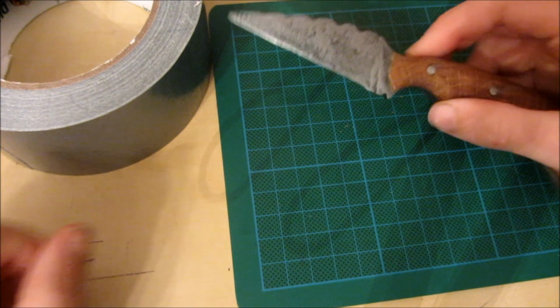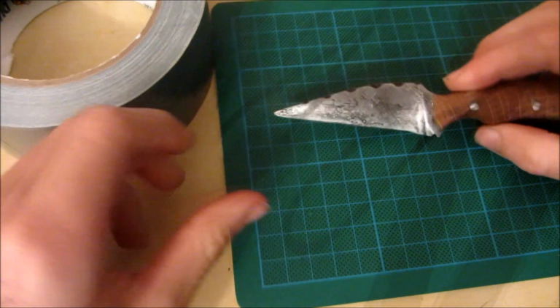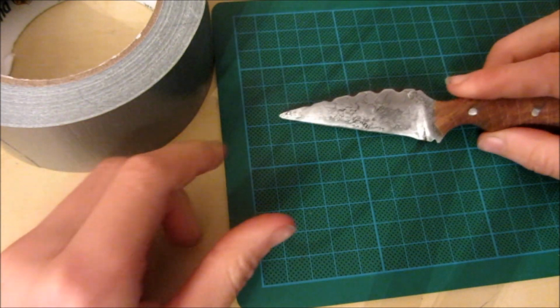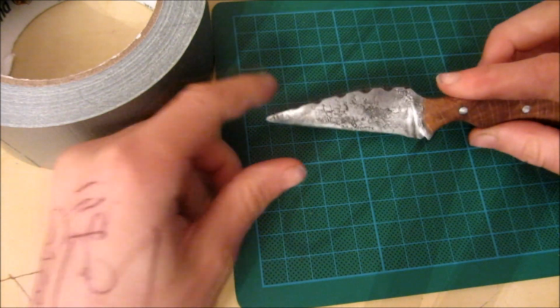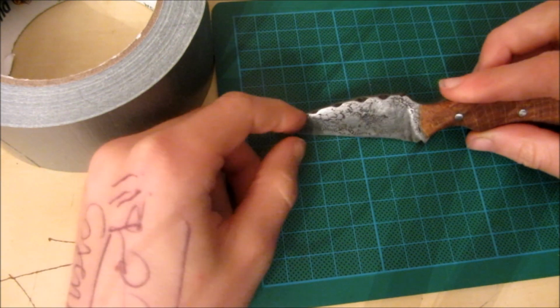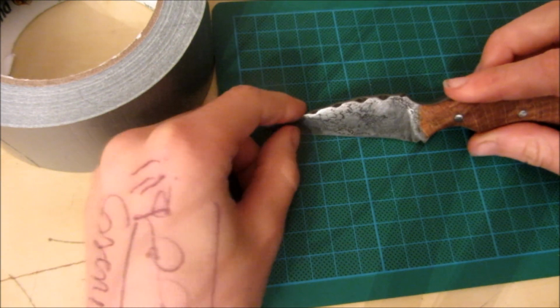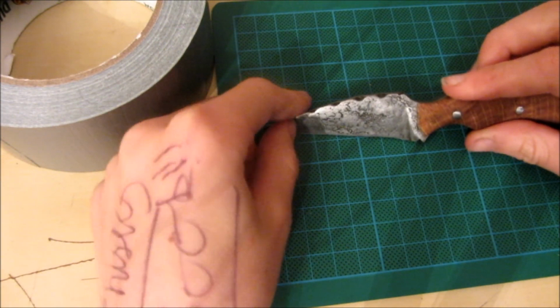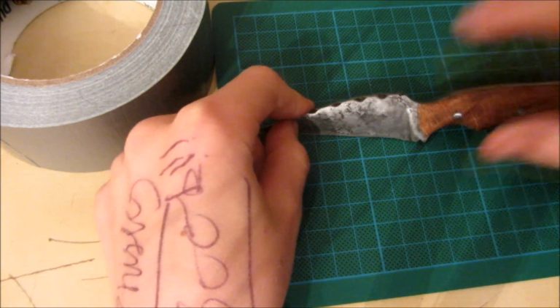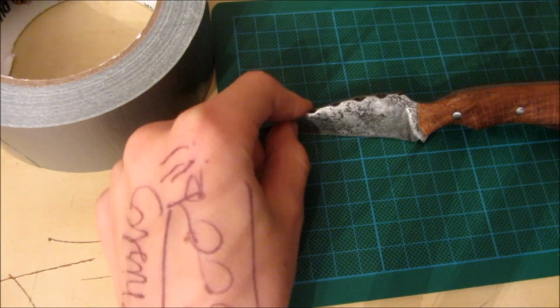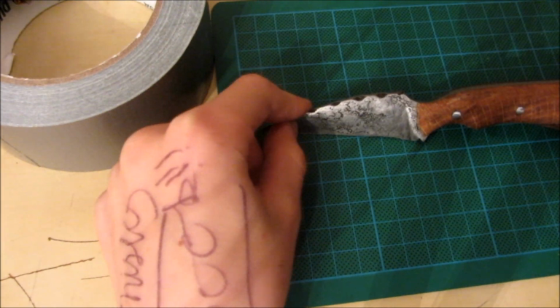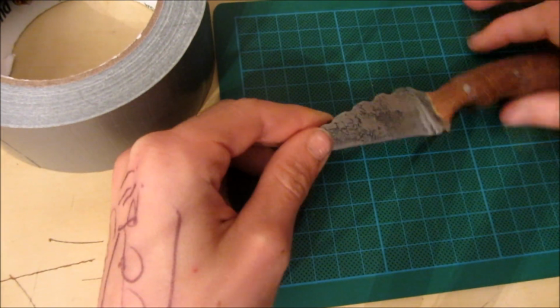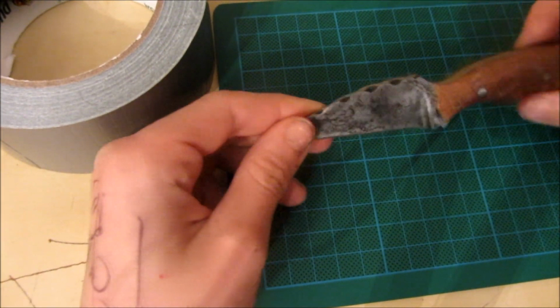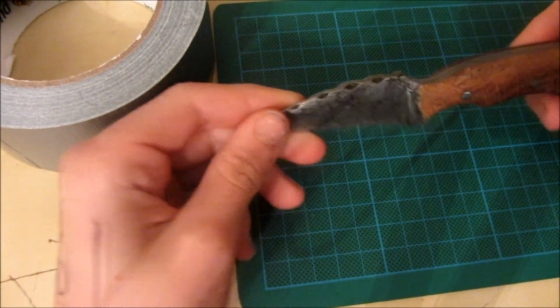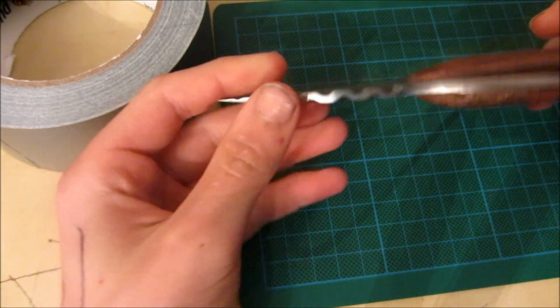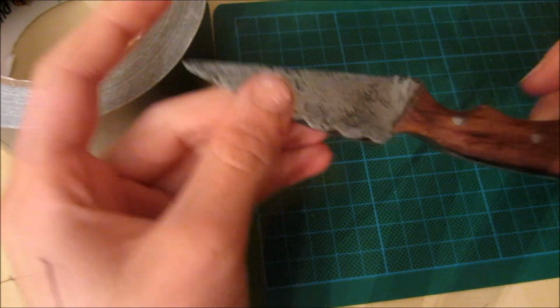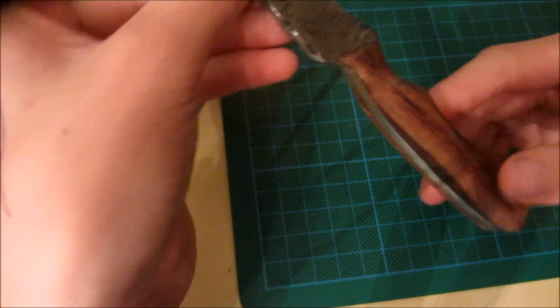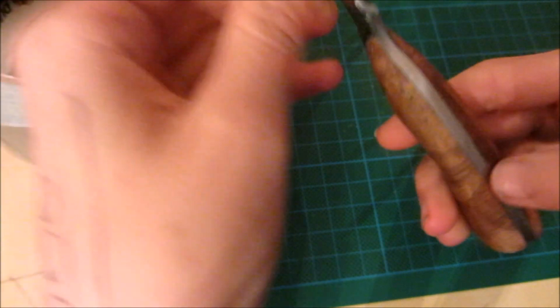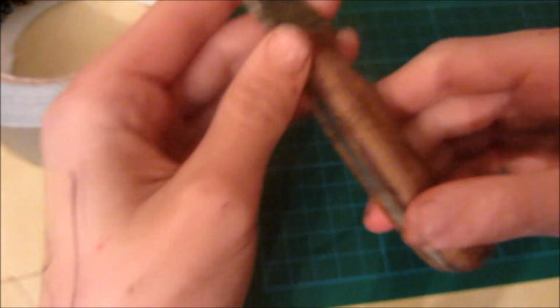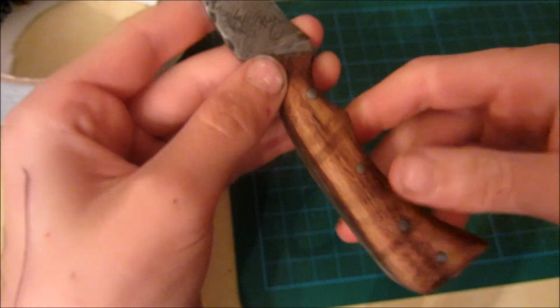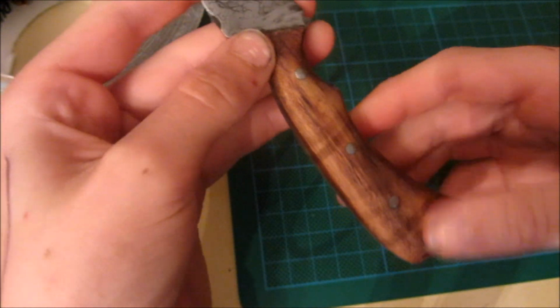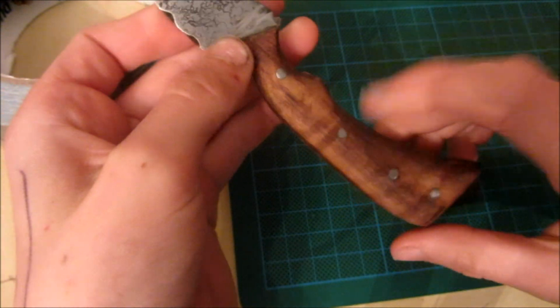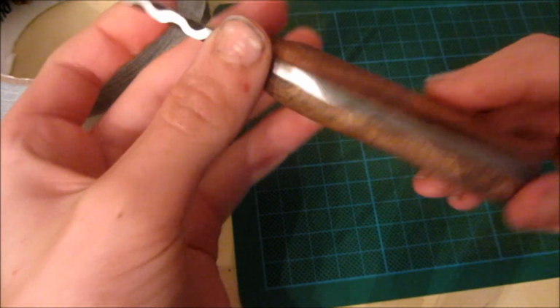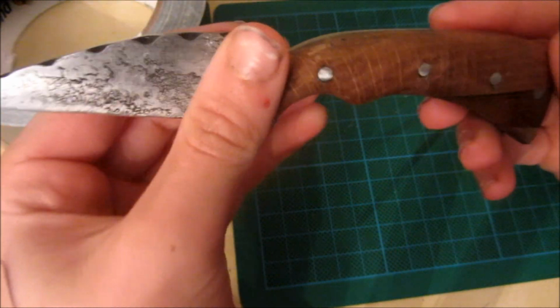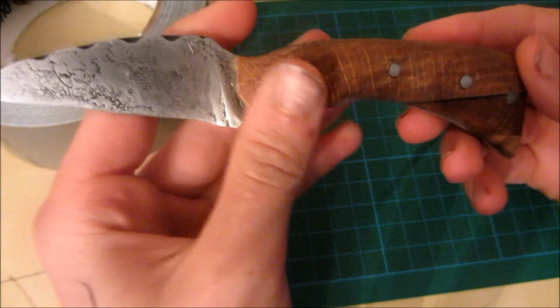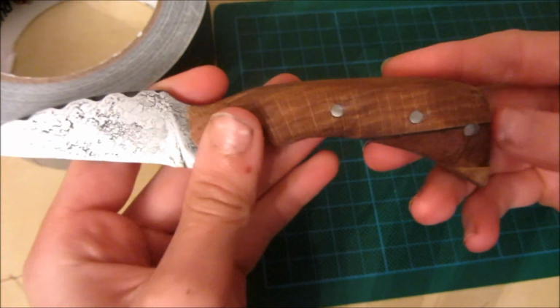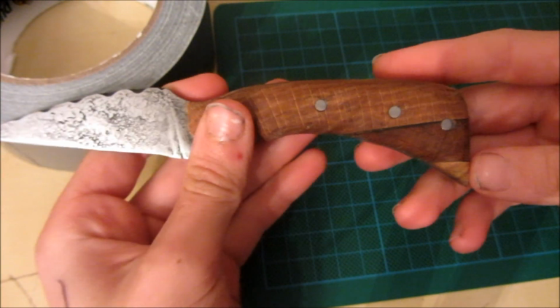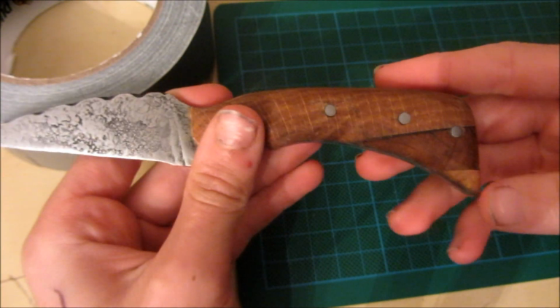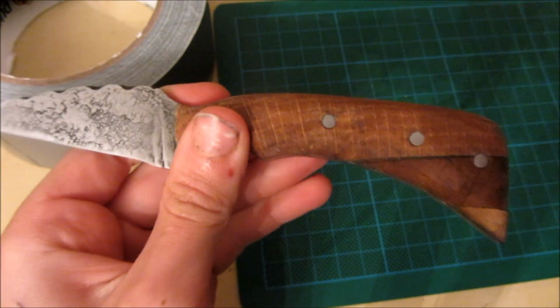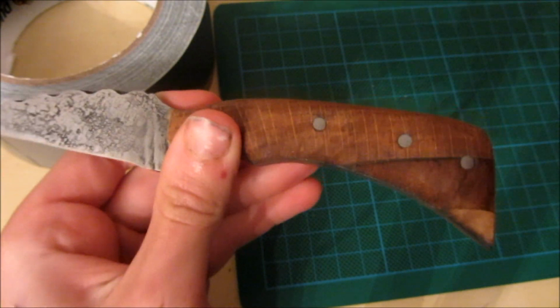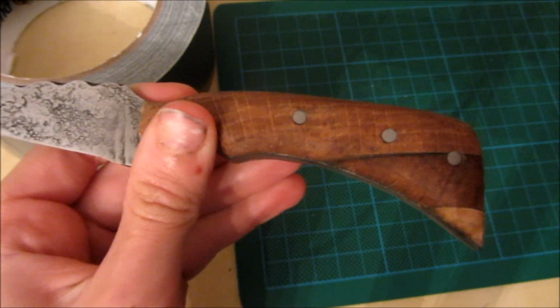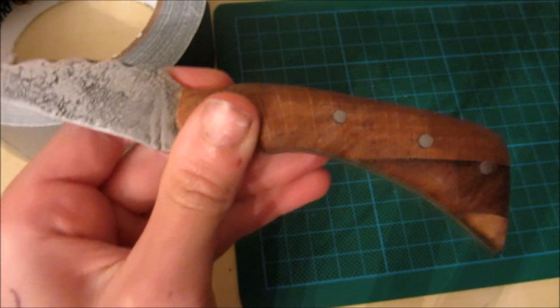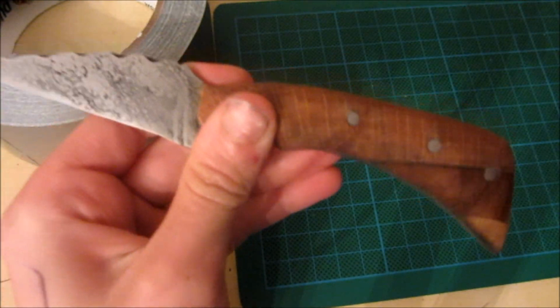The first thing you're going to need is the knife. This is a homemade knife, and if you want to see how to make it, just click on the link in the description.